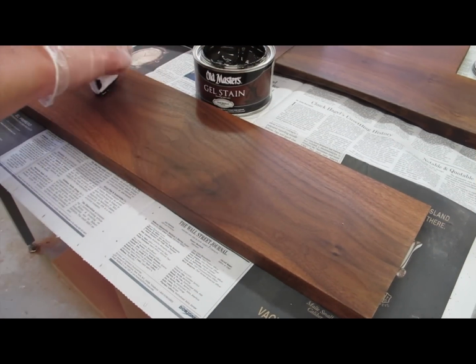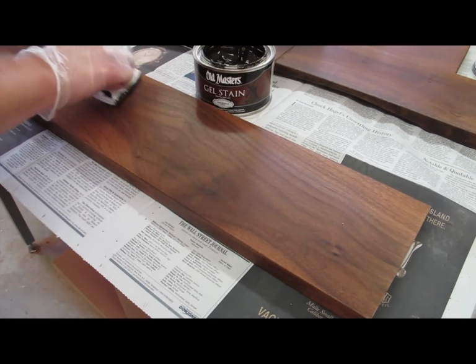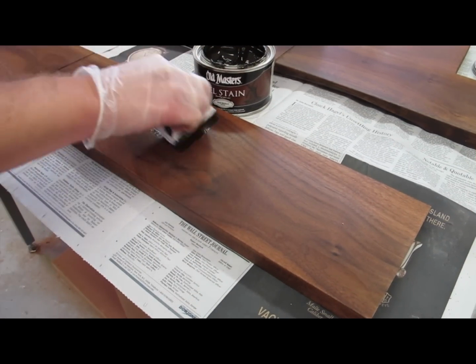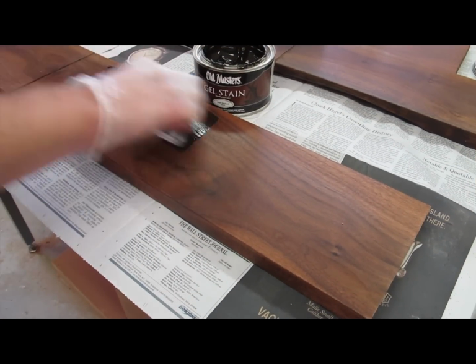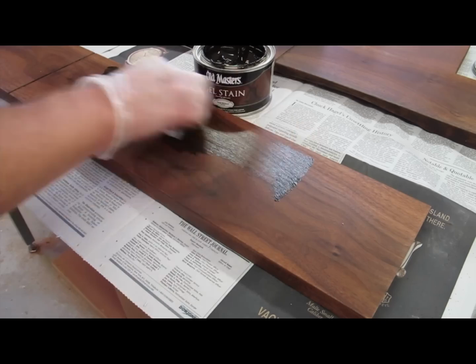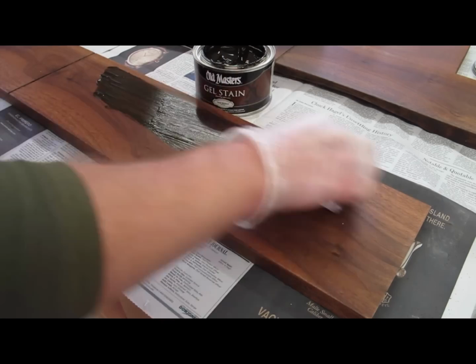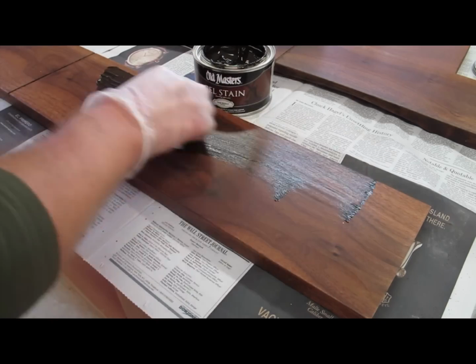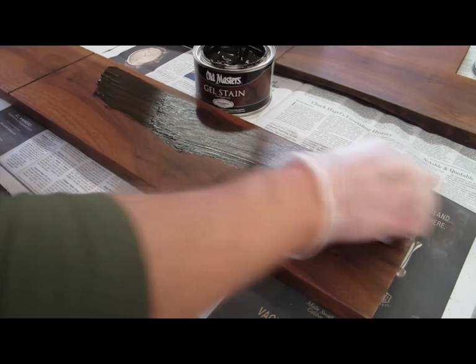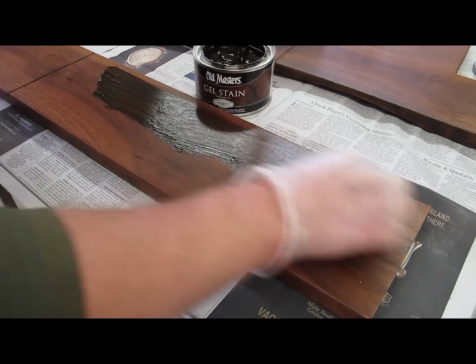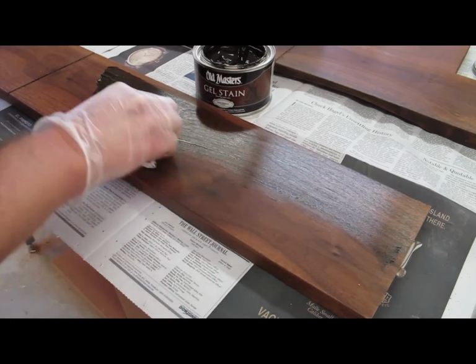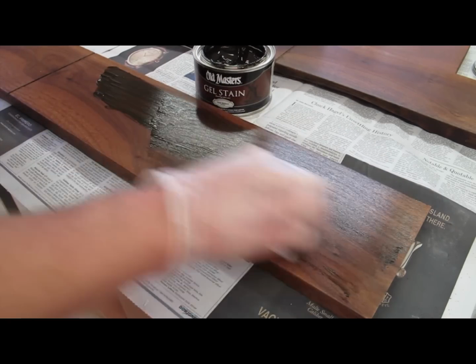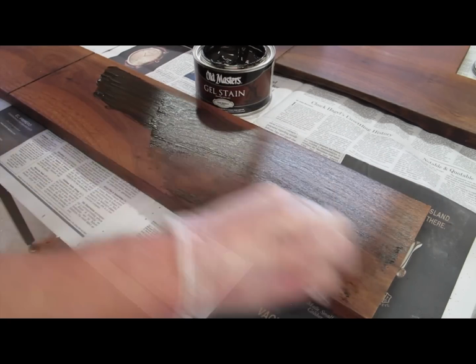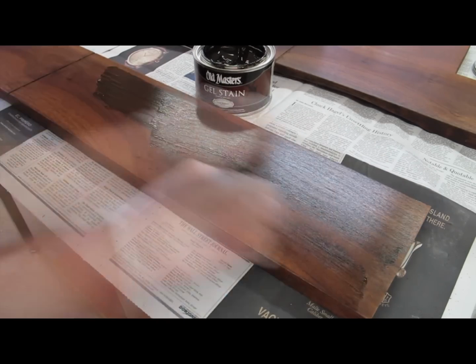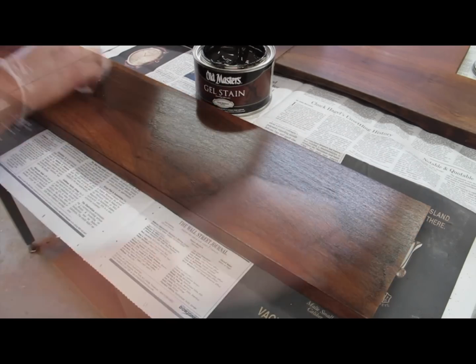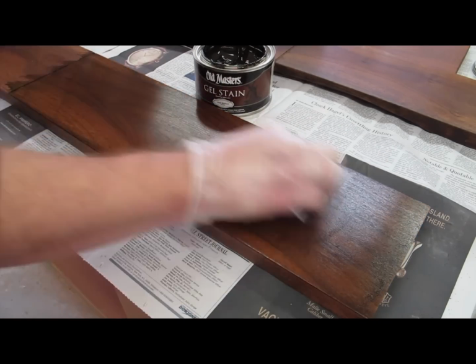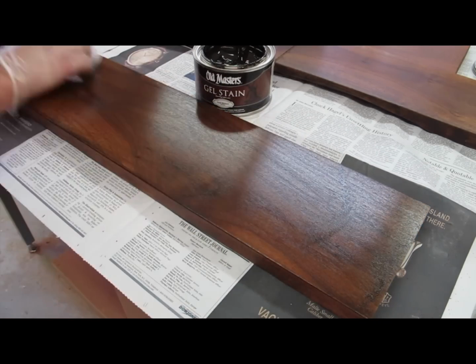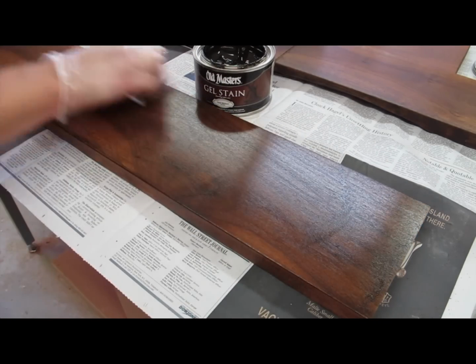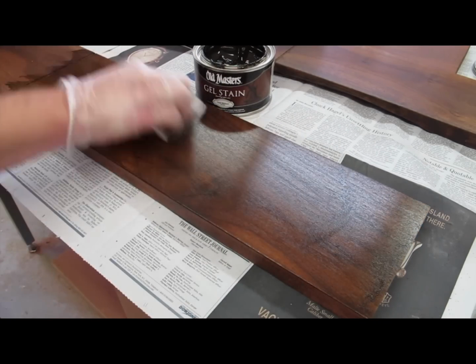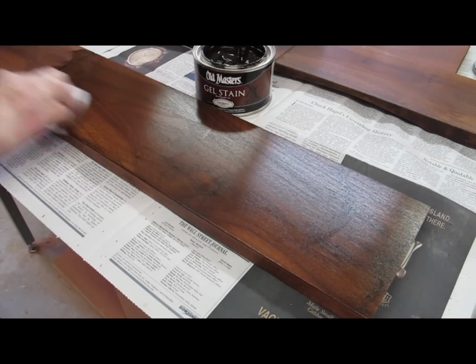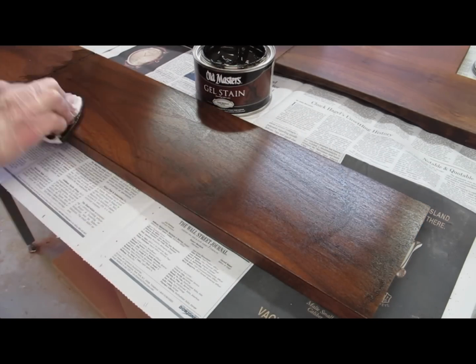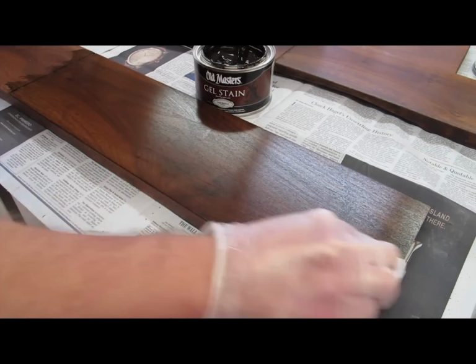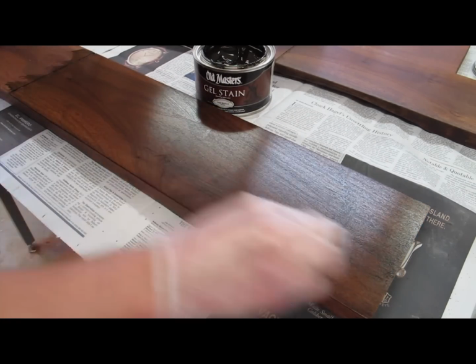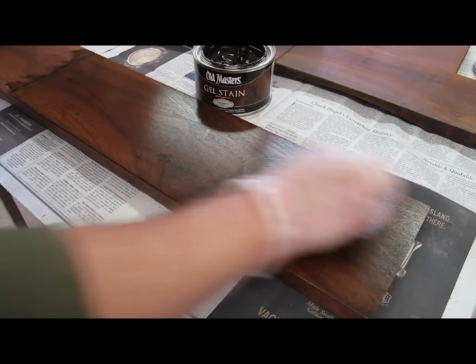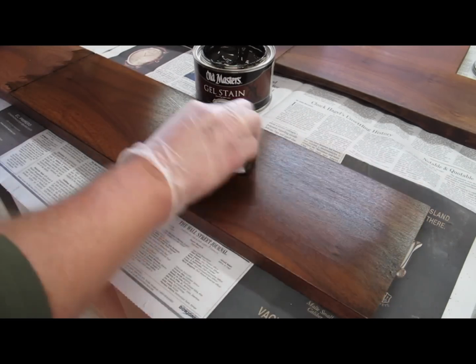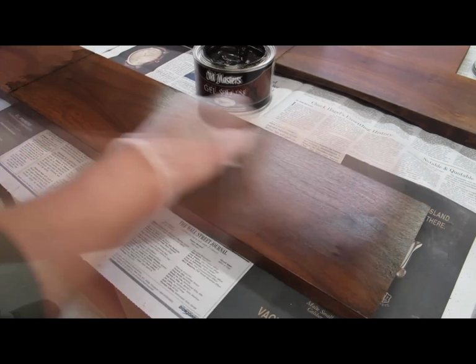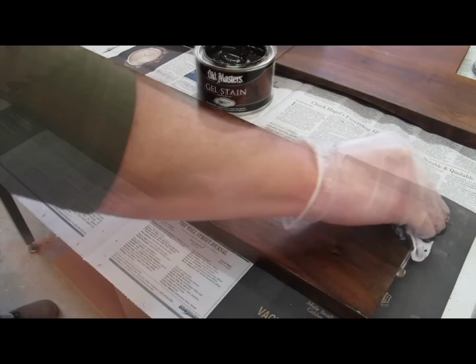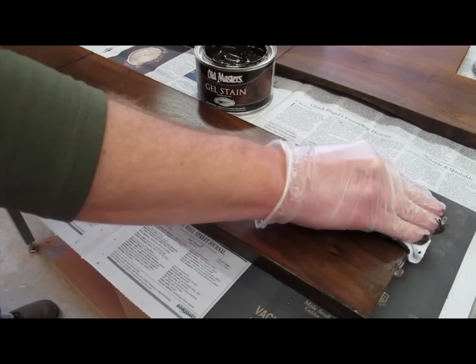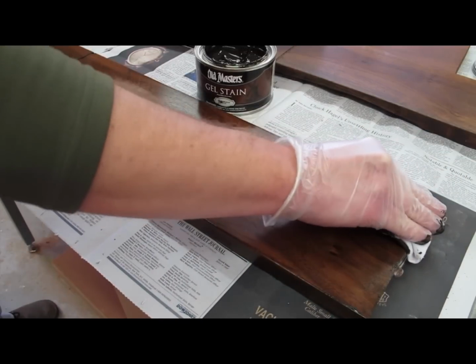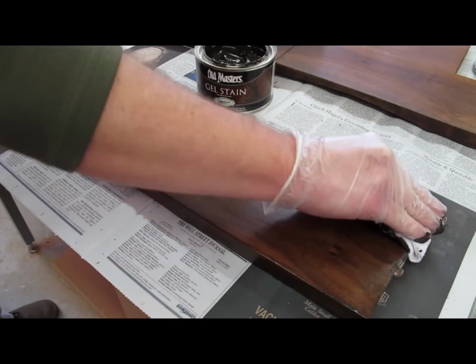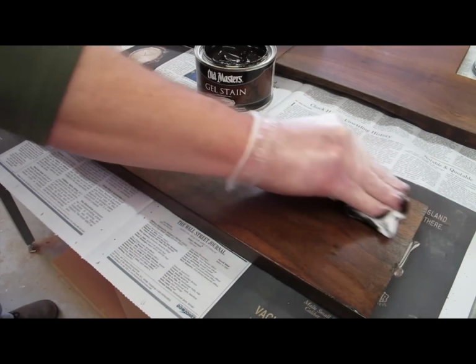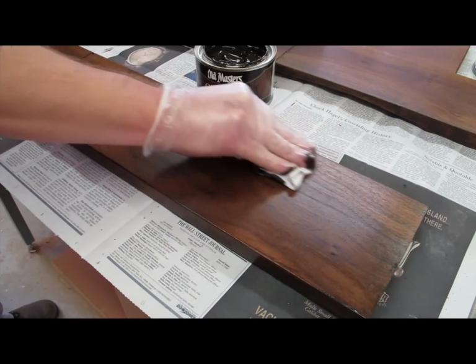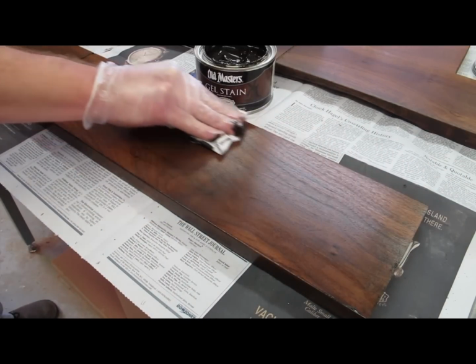The third step is to wipe on an oil-based stain. In this case I used Old Master's Dark Walnut Gel Stain. And then you wipe it off.